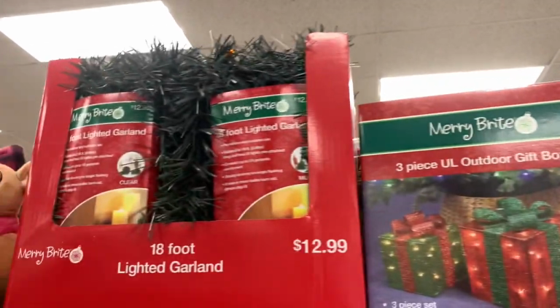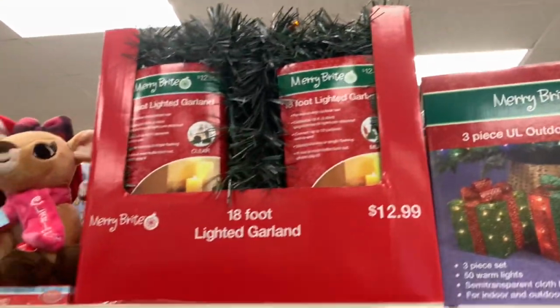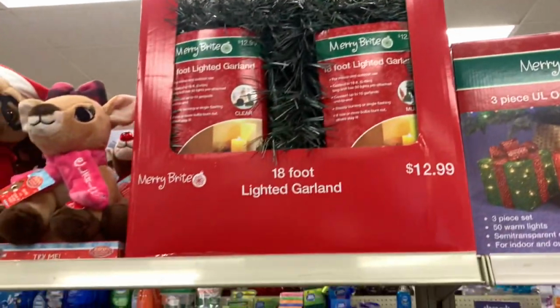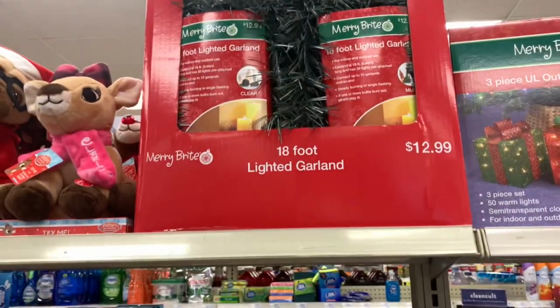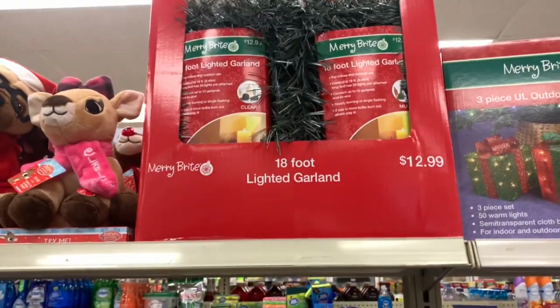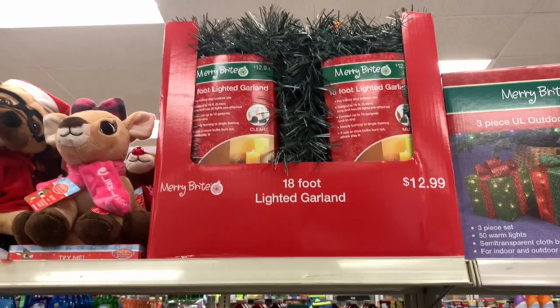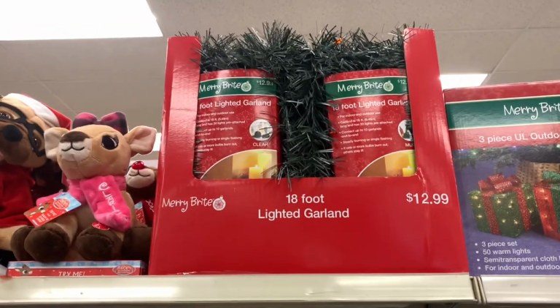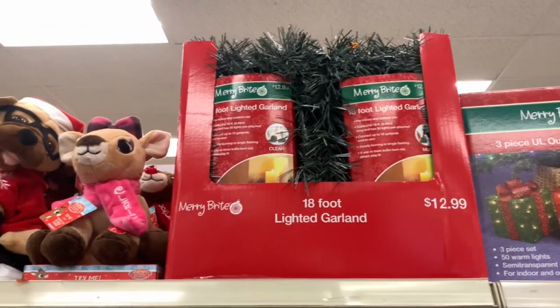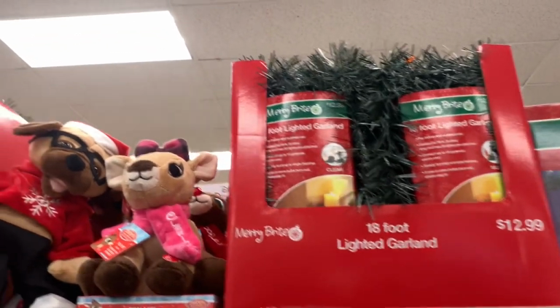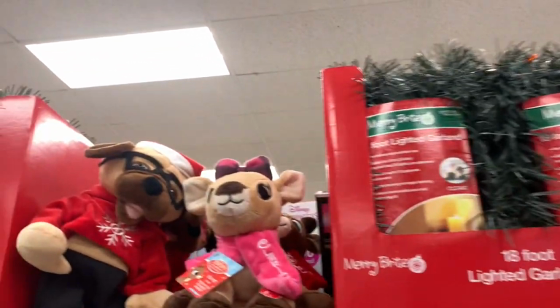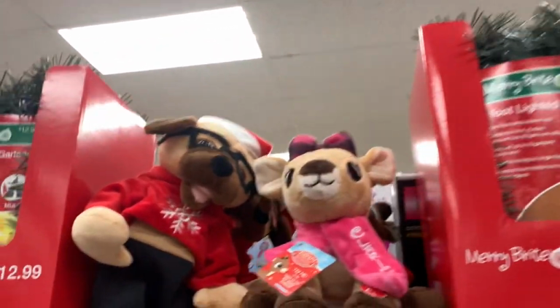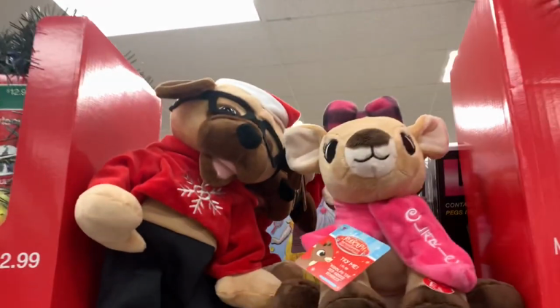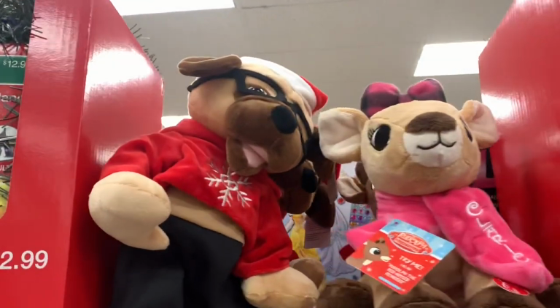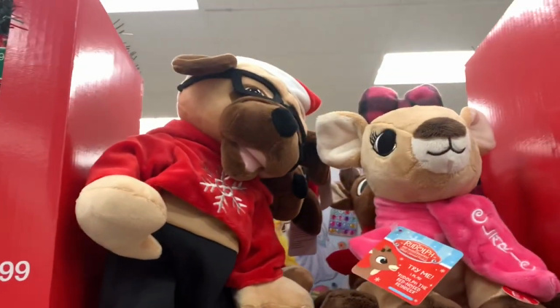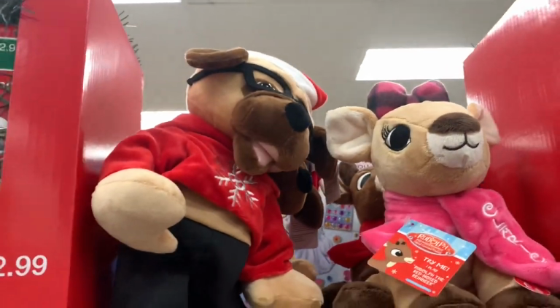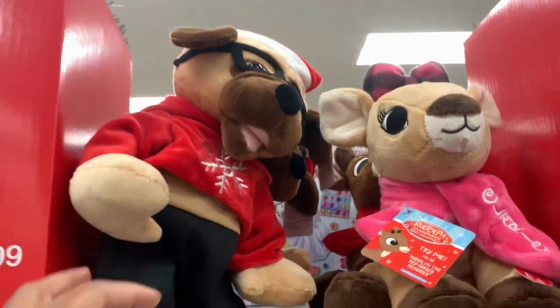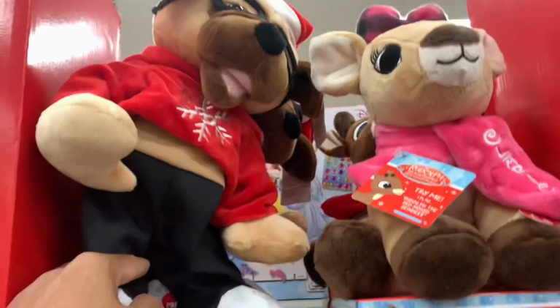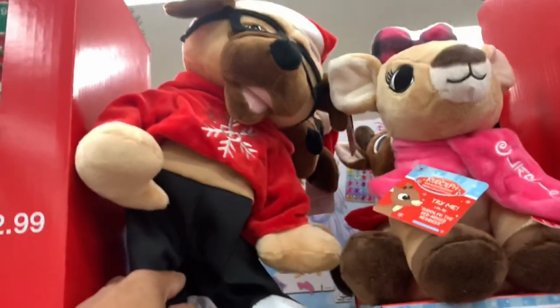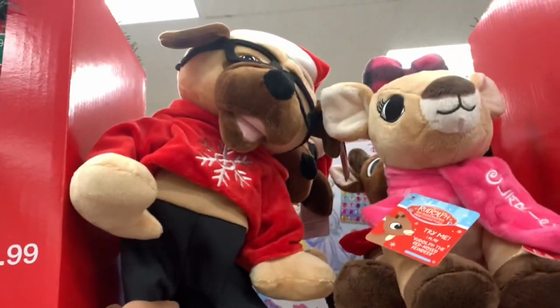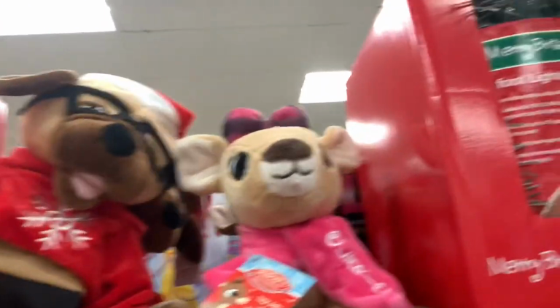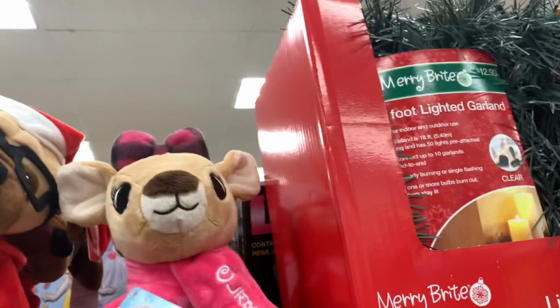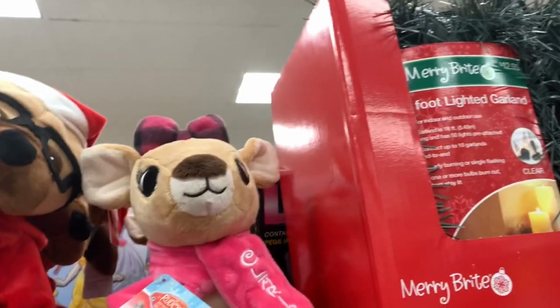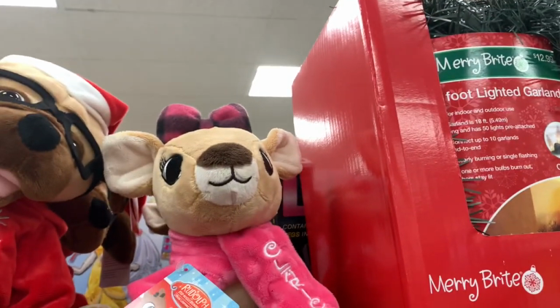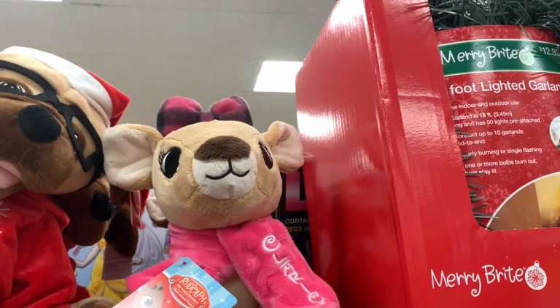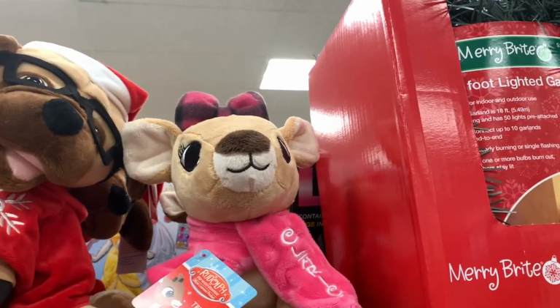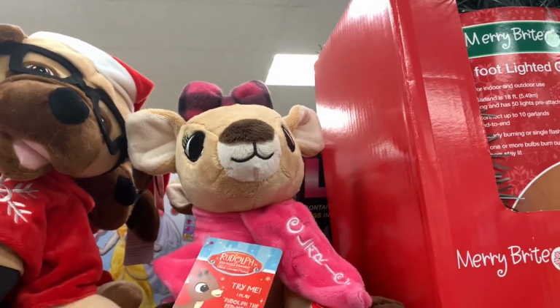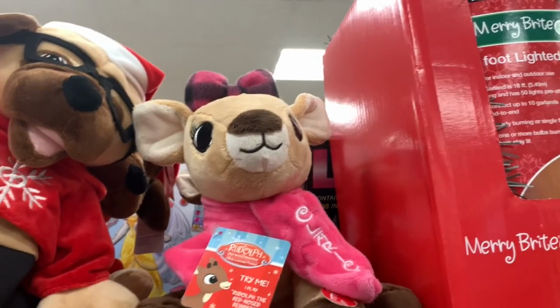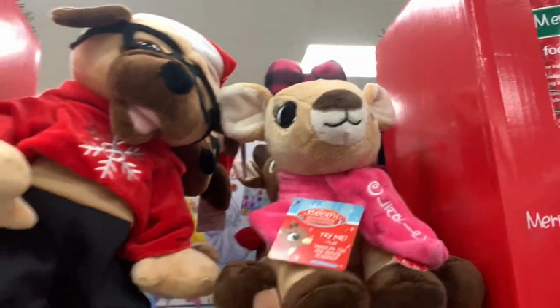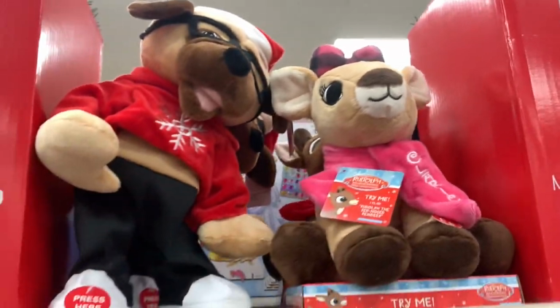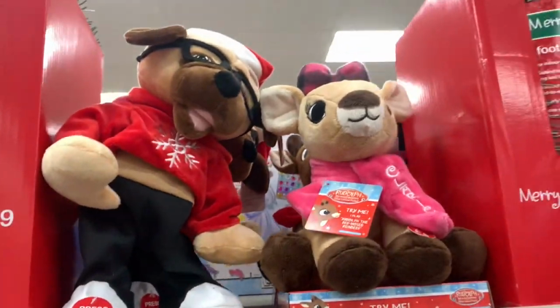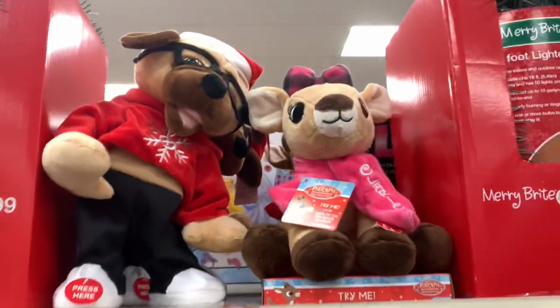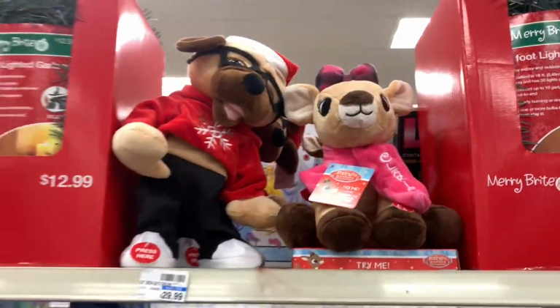We have an 18-foot garland here for $12.99. They have the little characters up here — we have this guy right here, and this is Rudolph — the girl Rudolph. Those are $29.99.